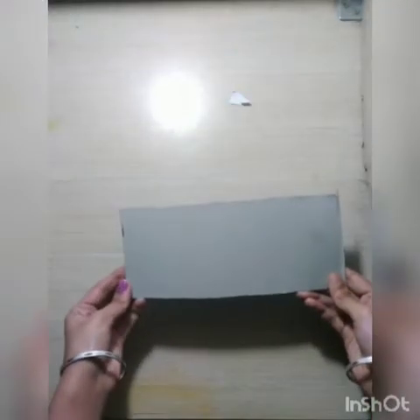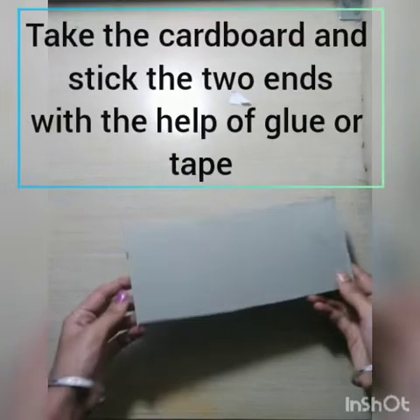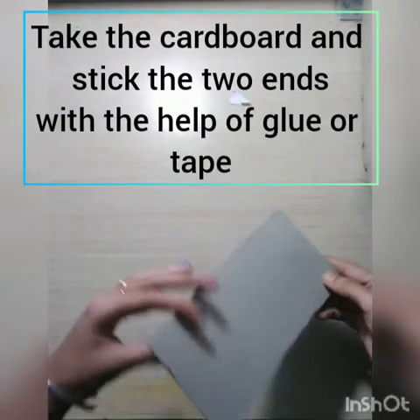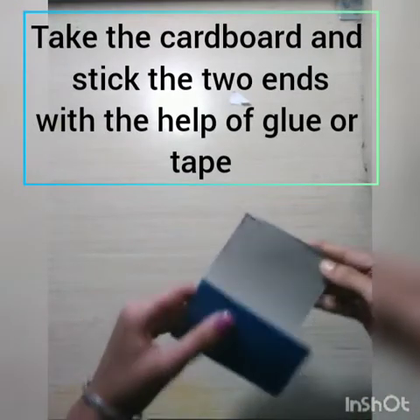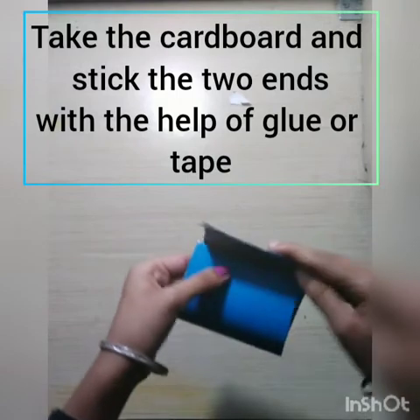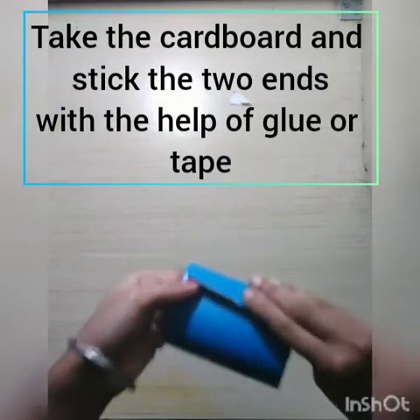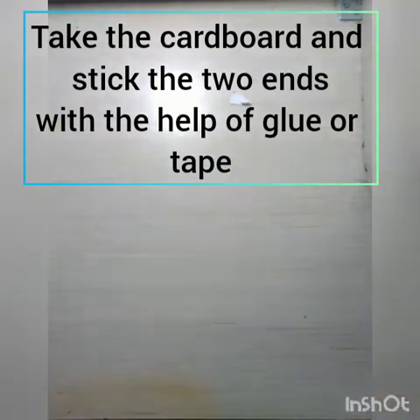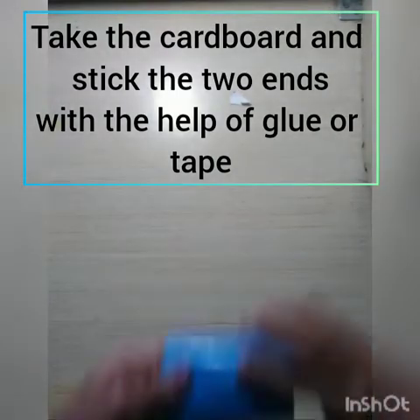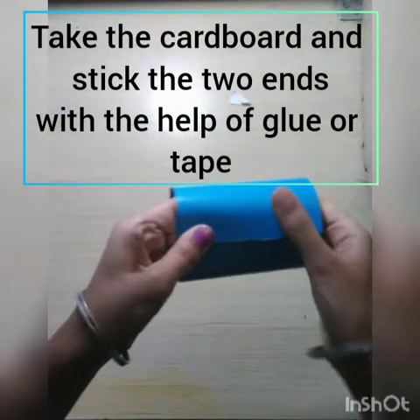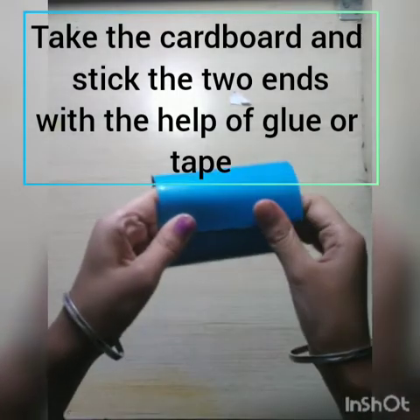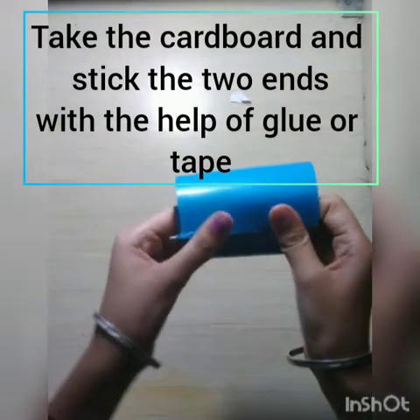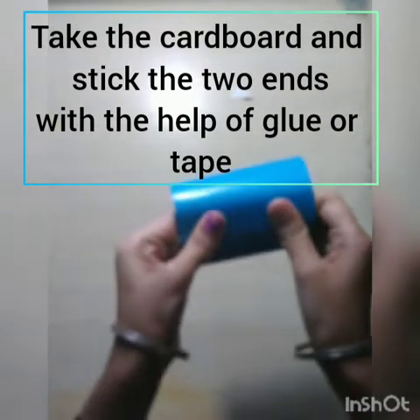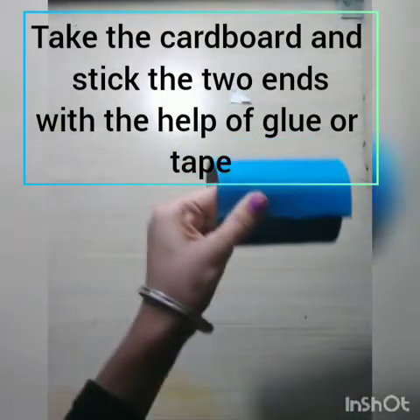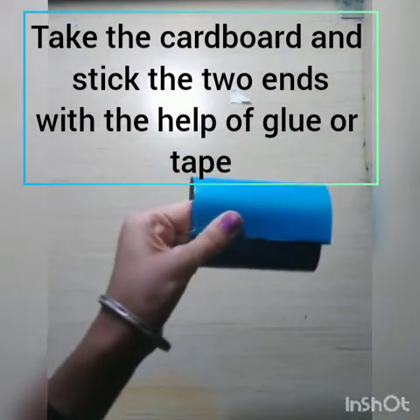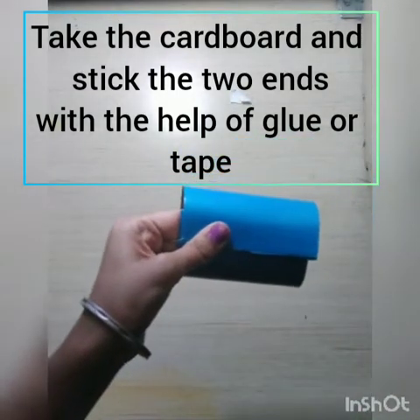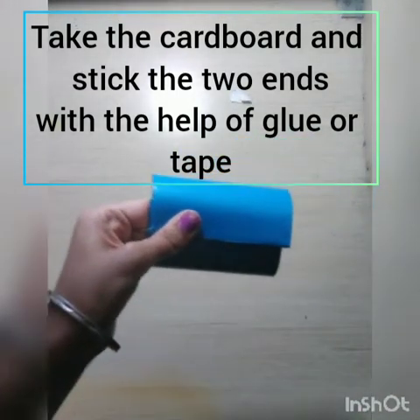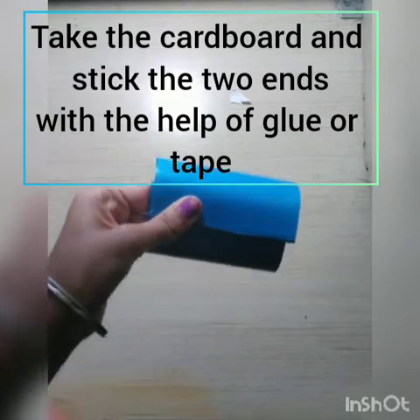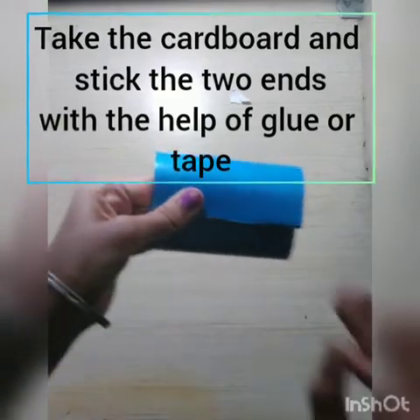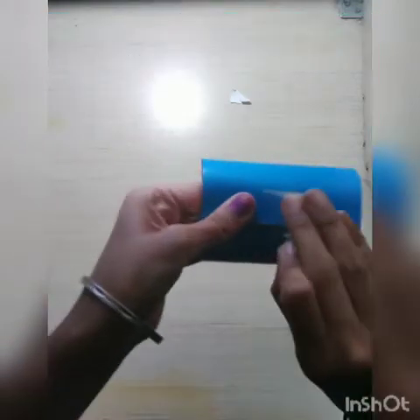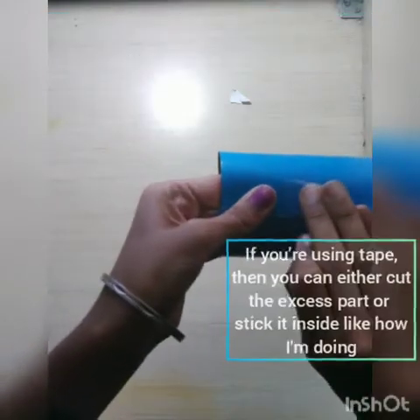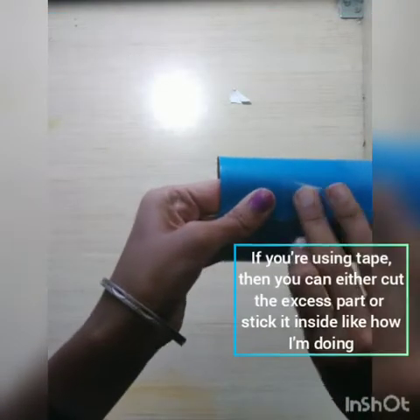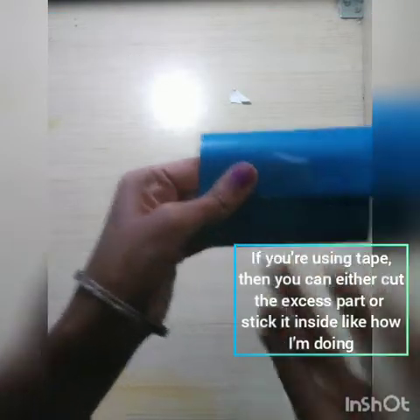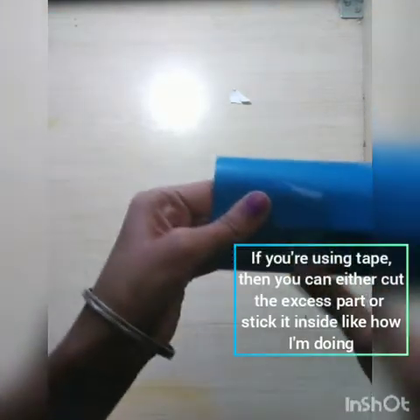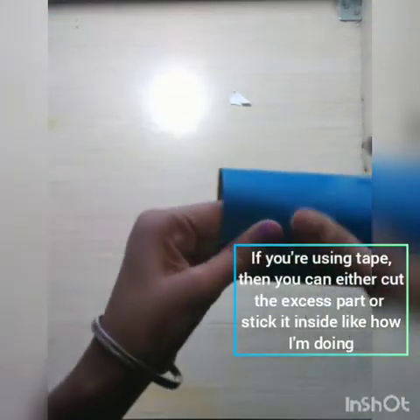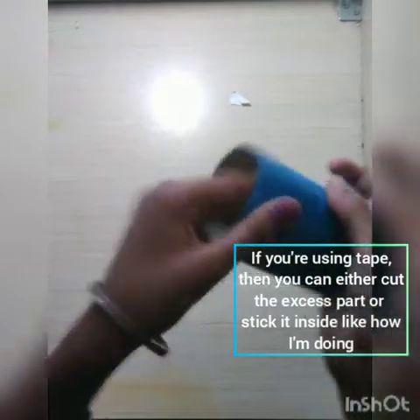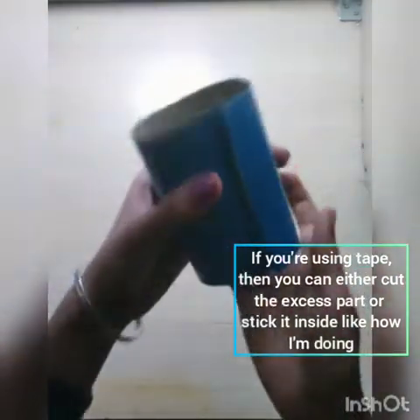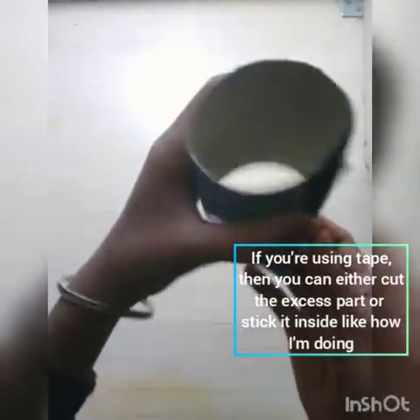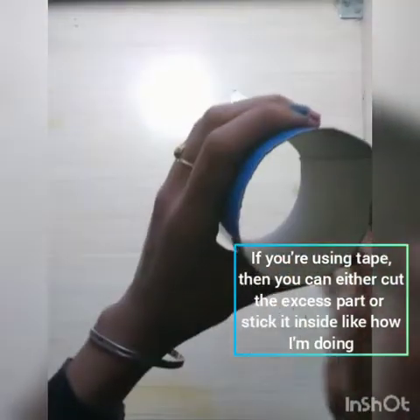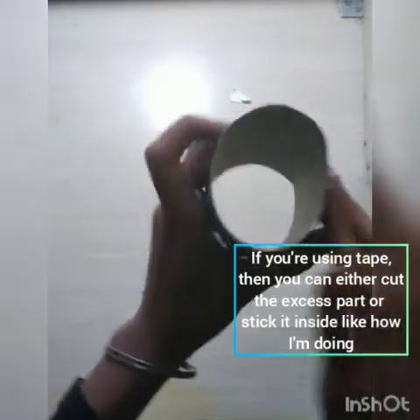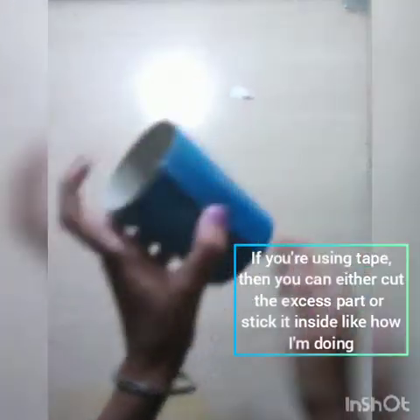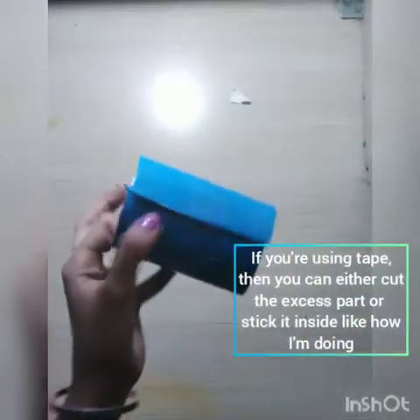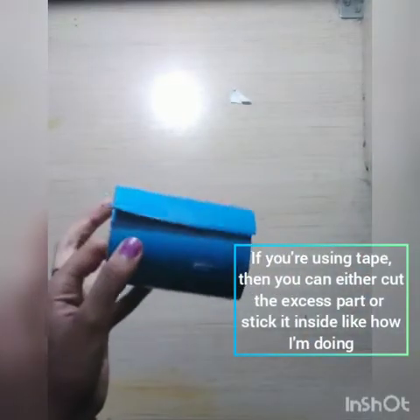First, take a piece of cardboard. I took 3.5 and 8.5 inches and stick the two ends together with the help of tape or glue. If you're using tape, then you can cut the excess or fold it inside like how I'm doing.